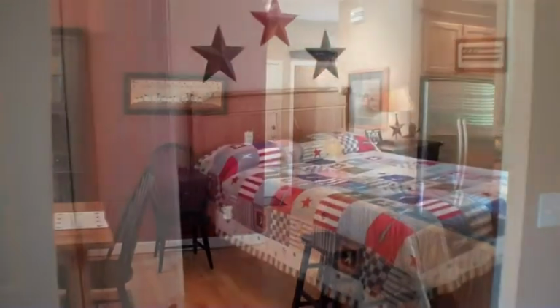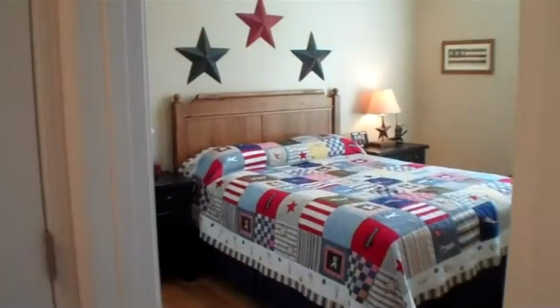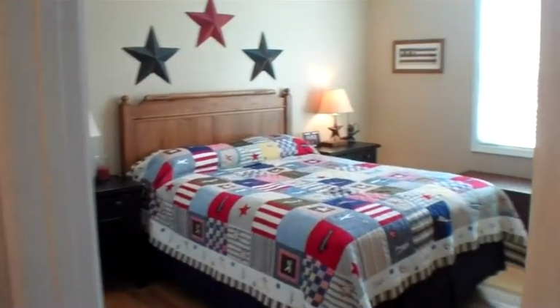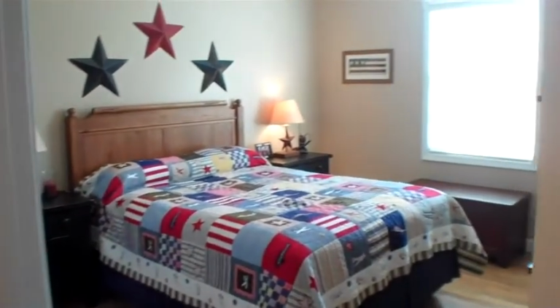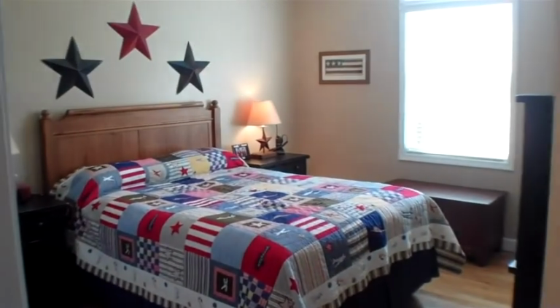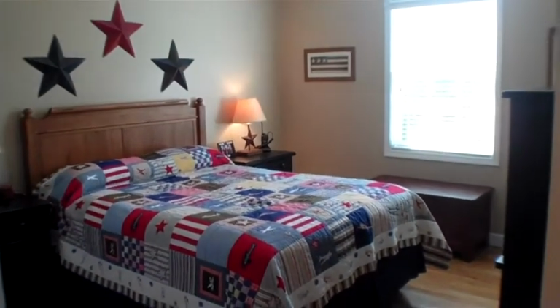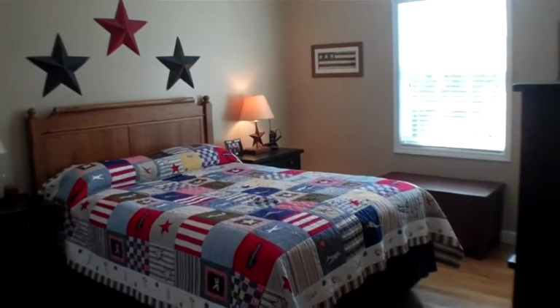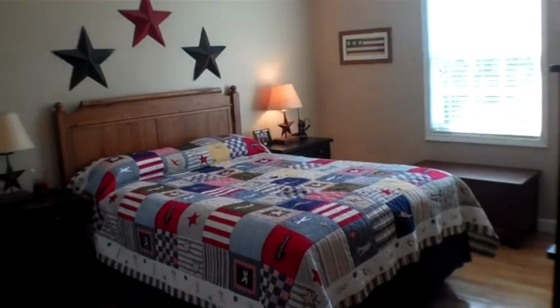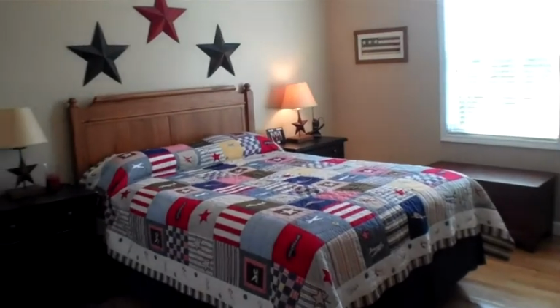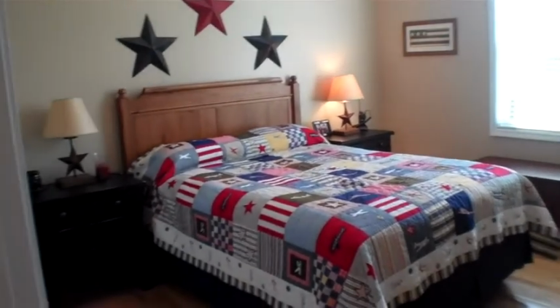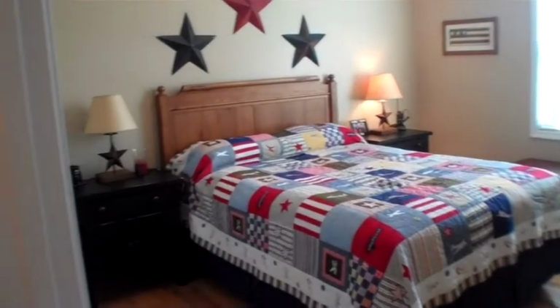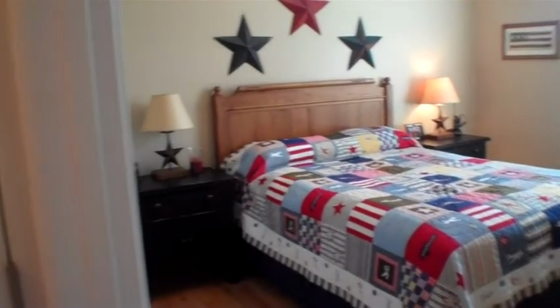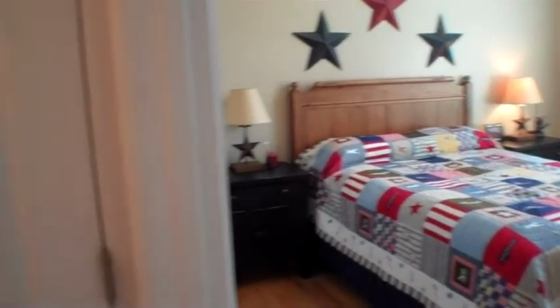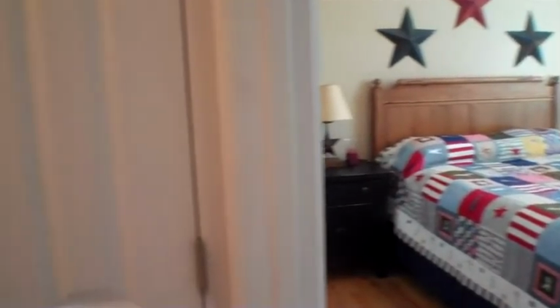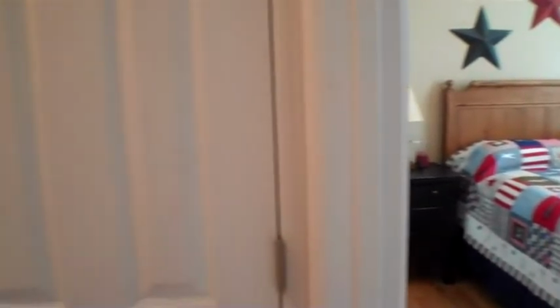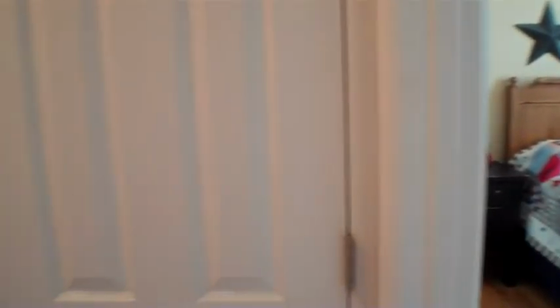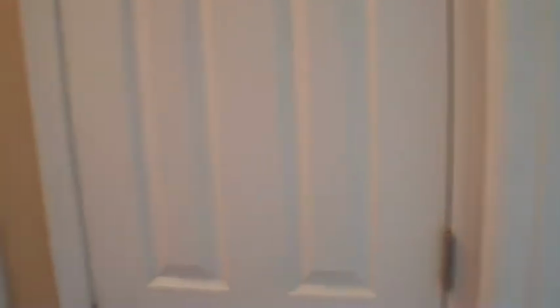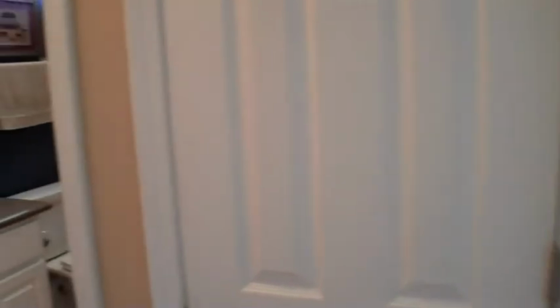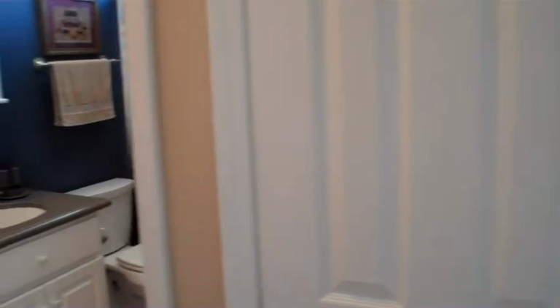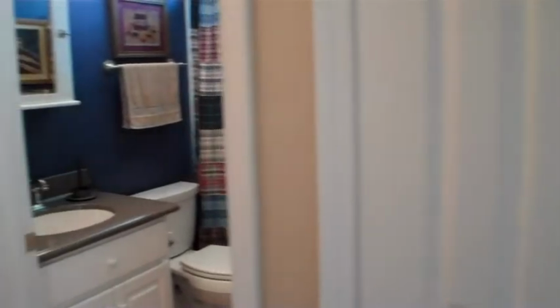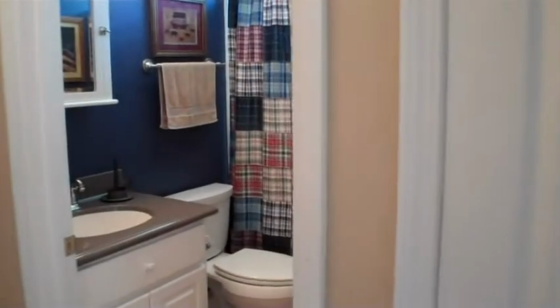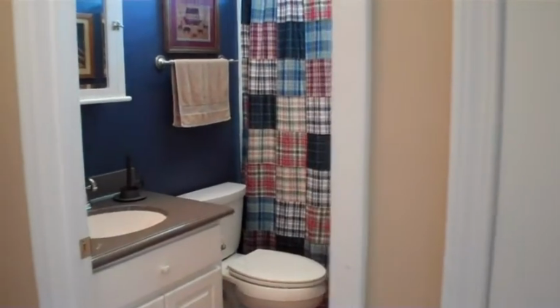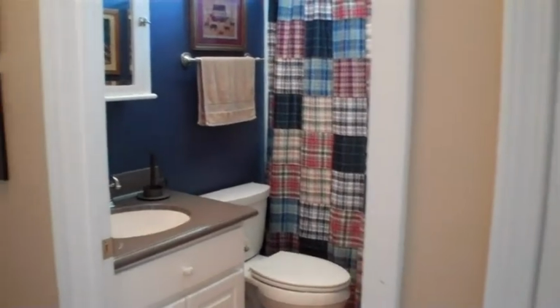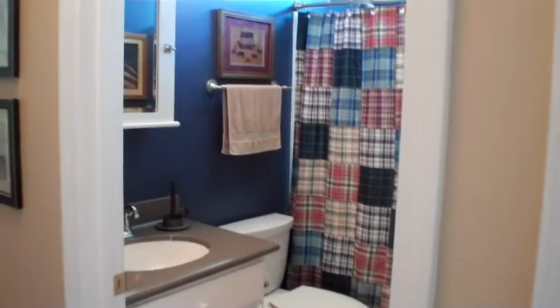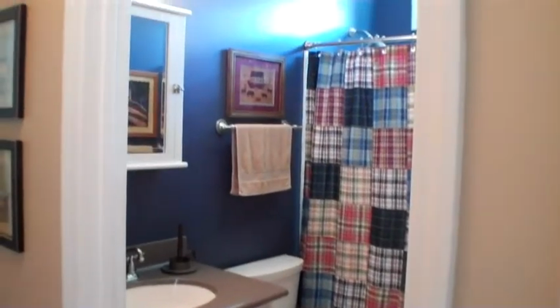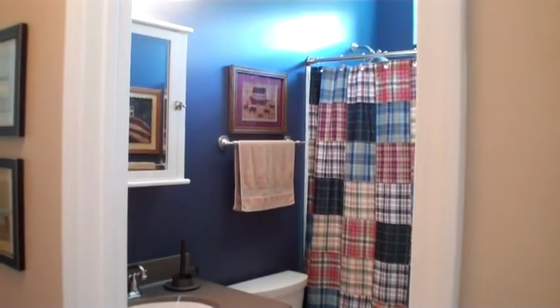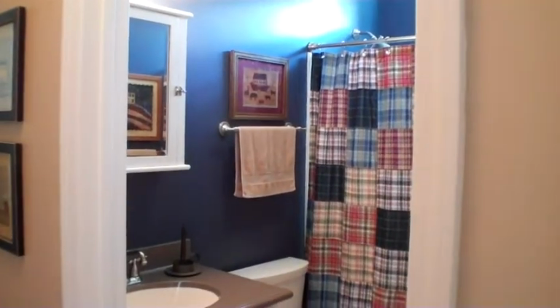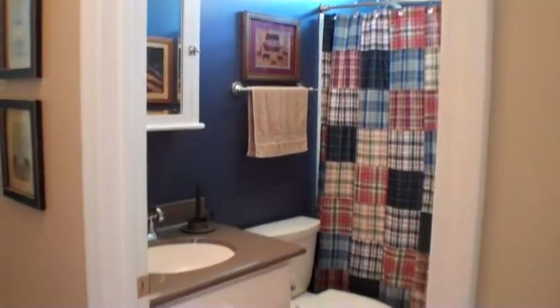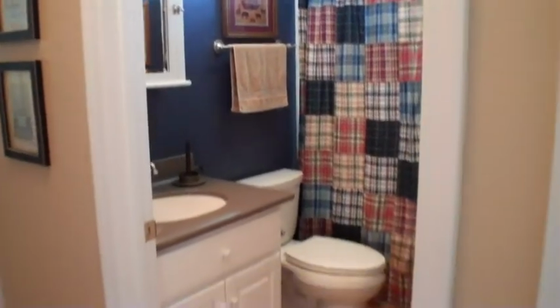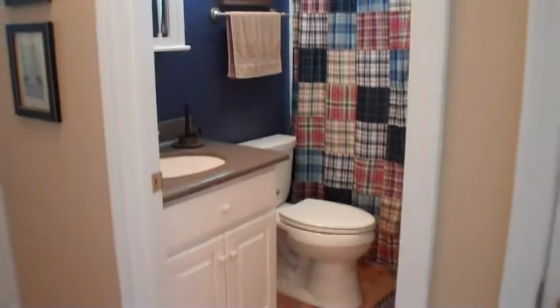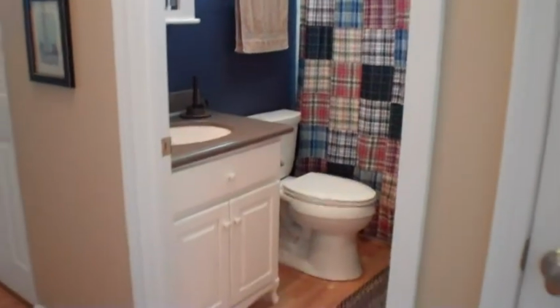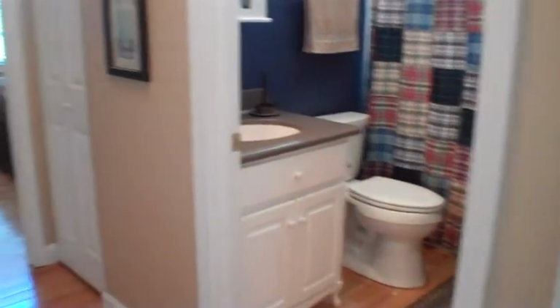Now let's go take a look at the bedrooms. This is one of the guest bedrooms on the main level — hardwood floors, nice size rooms, and nine foot ceilings. The two bedrooms on this end of the house share this full bath with custom cabinetry and hardwood floors in it as well.